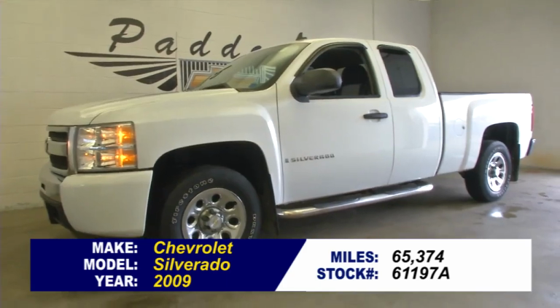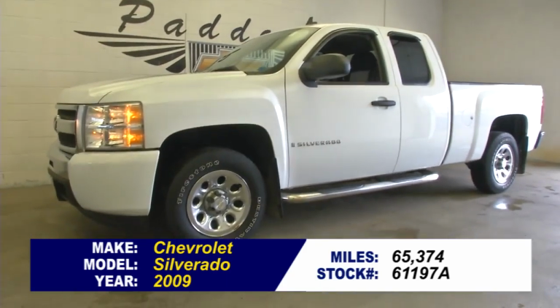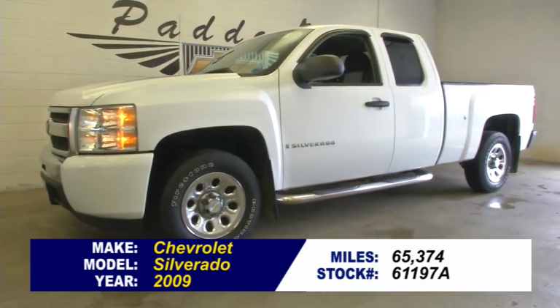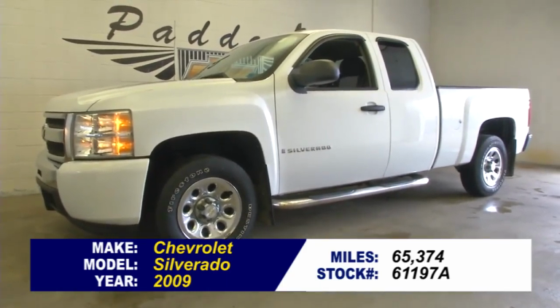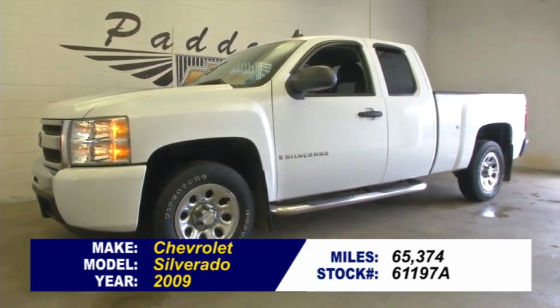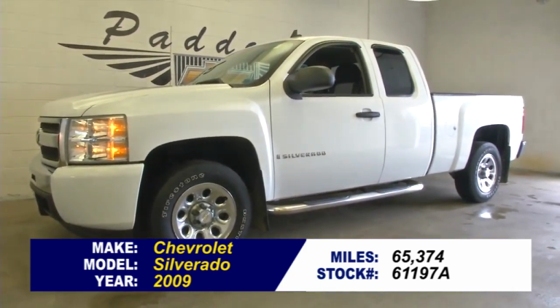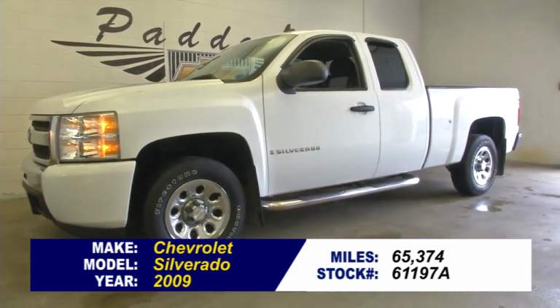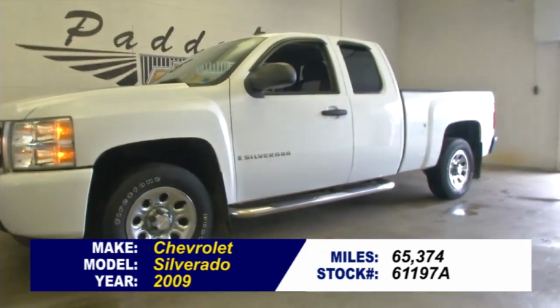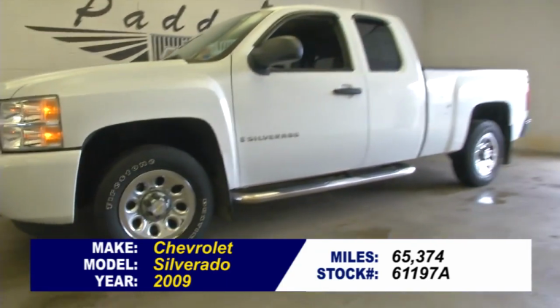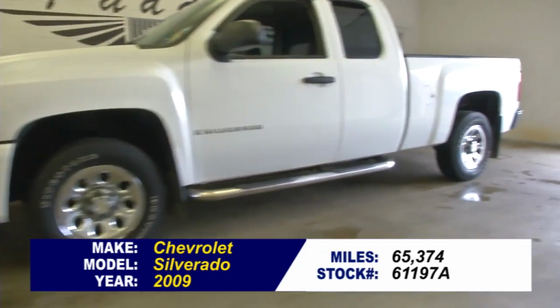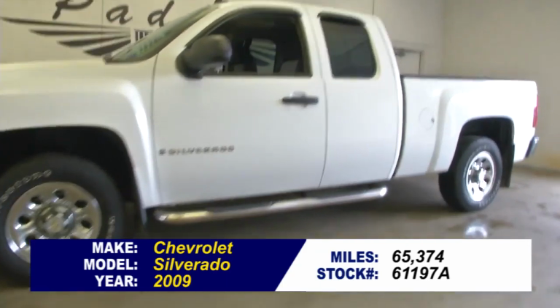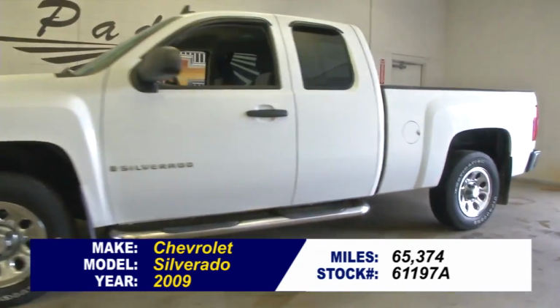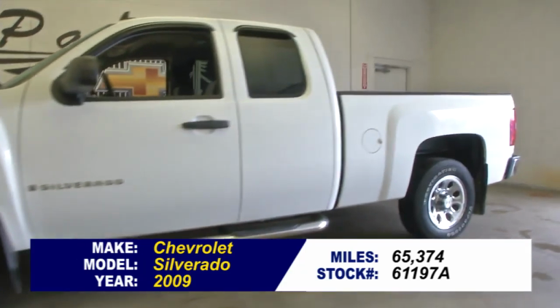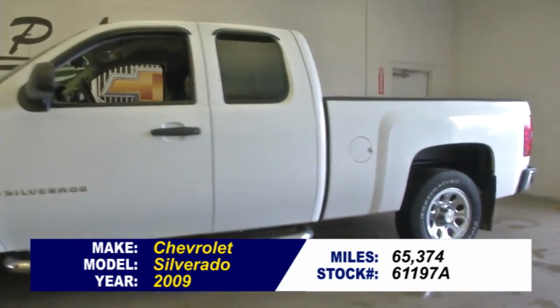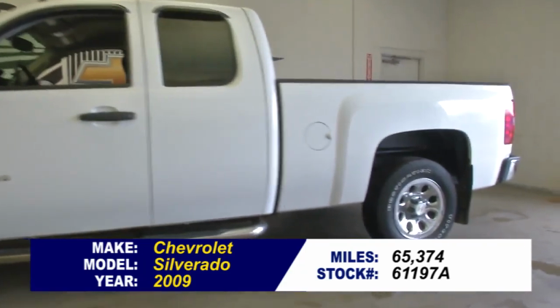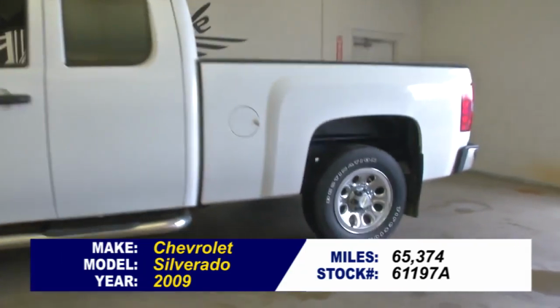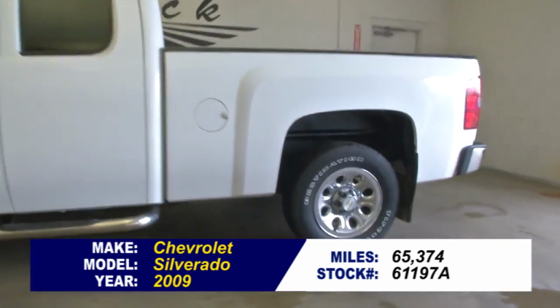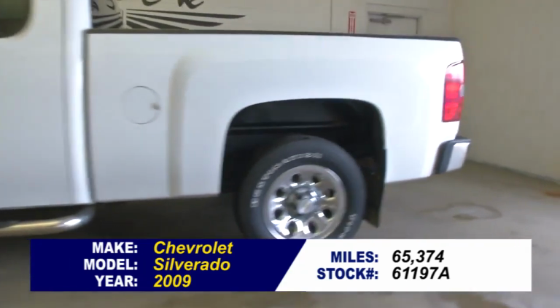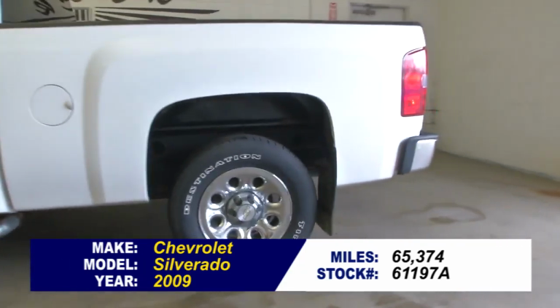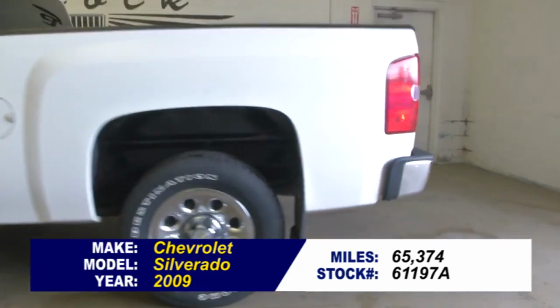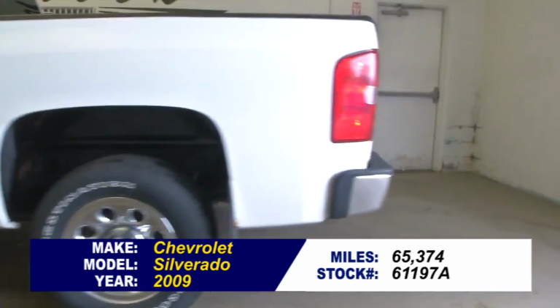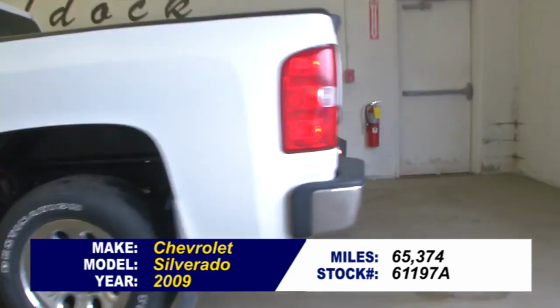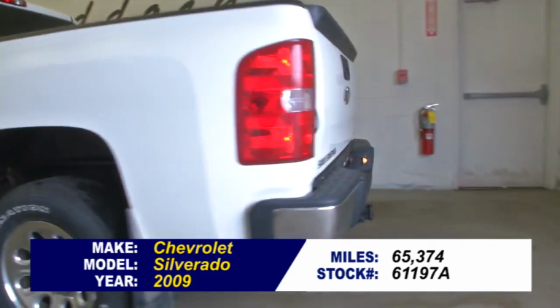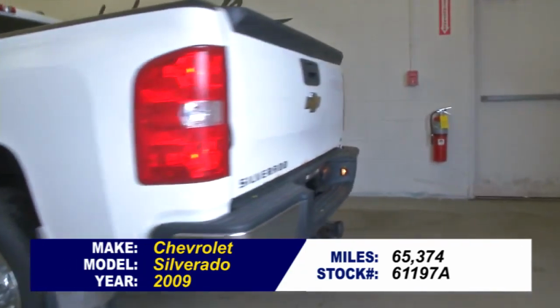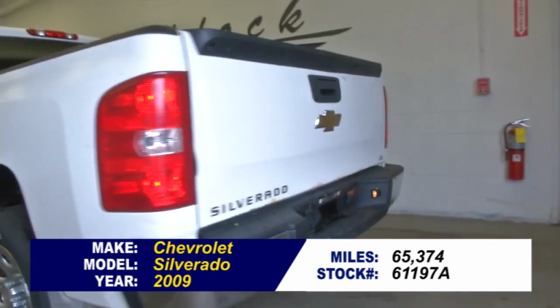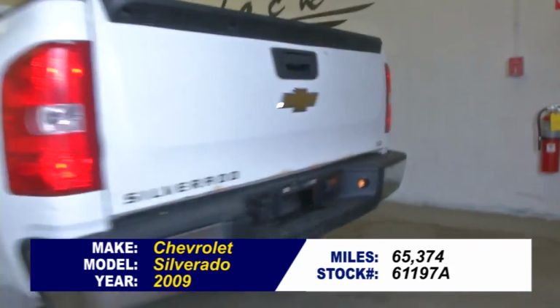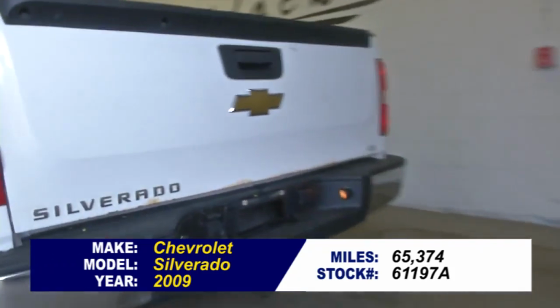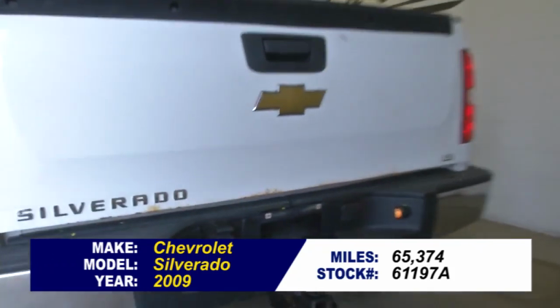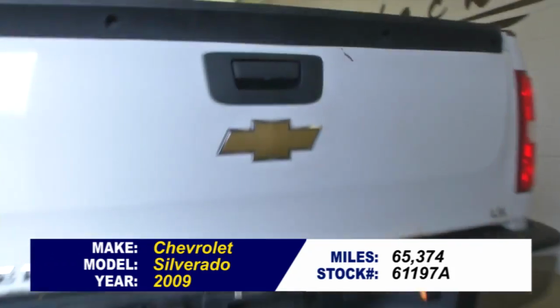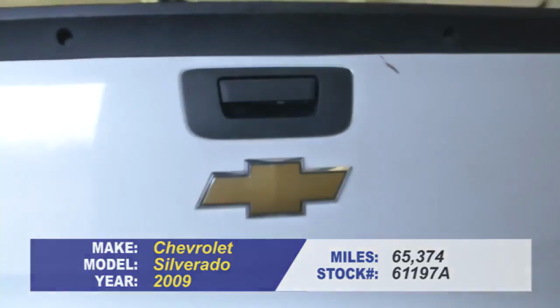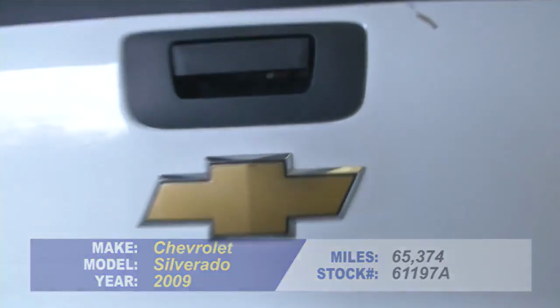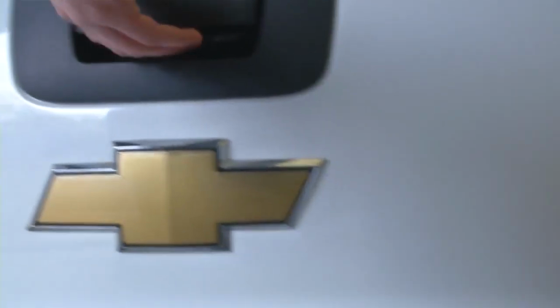Stock number 61197A, 2009 Chevrolet Silverado work truck with 65,000 miles on it. In this video walk around, we're going to start at the back of the vehicle, work to the front, and help you see the true condition of this Silverado.